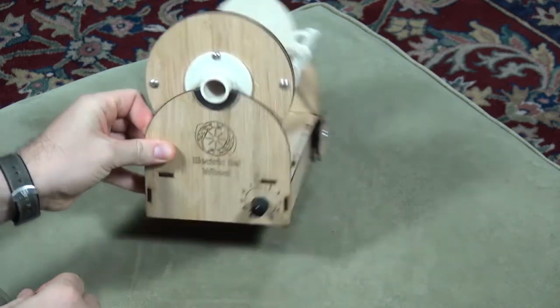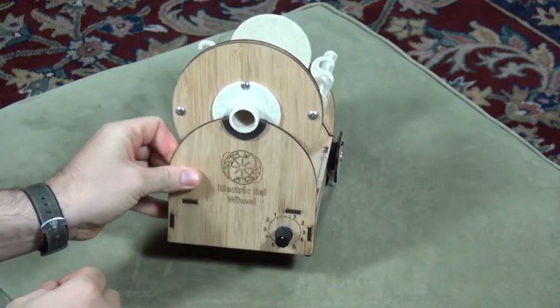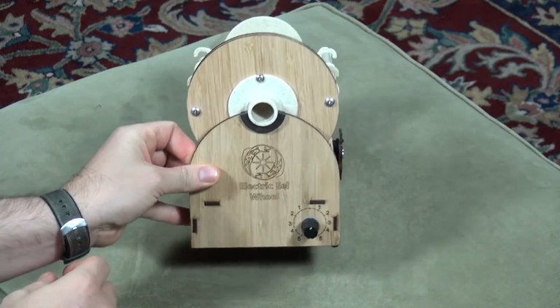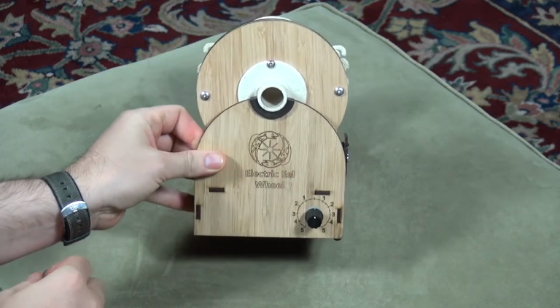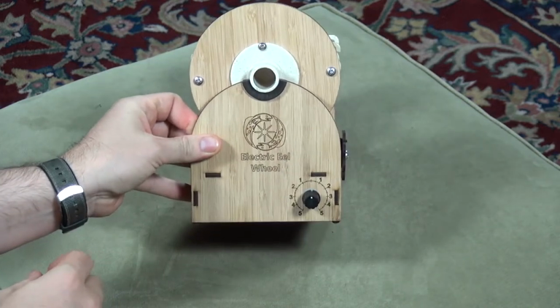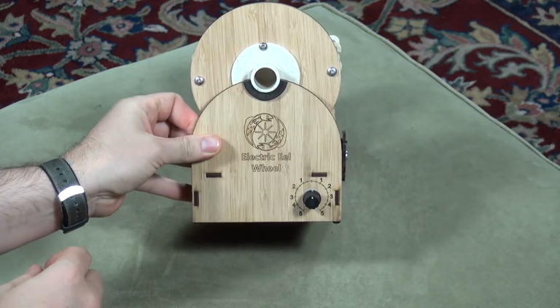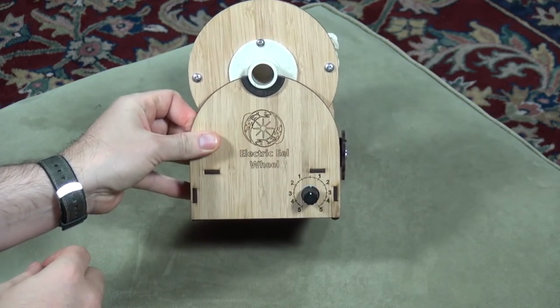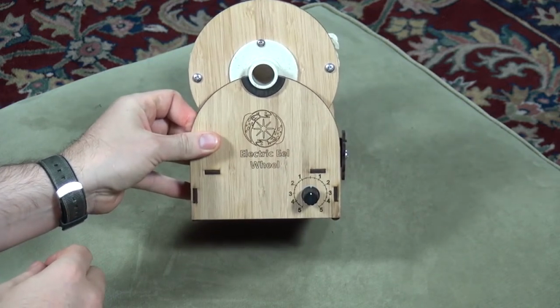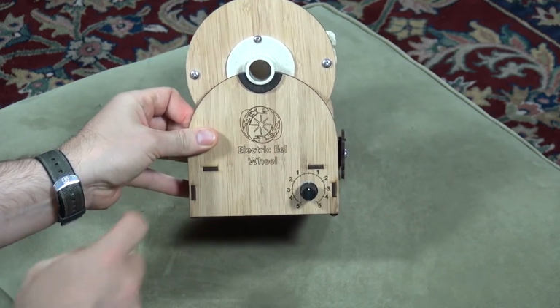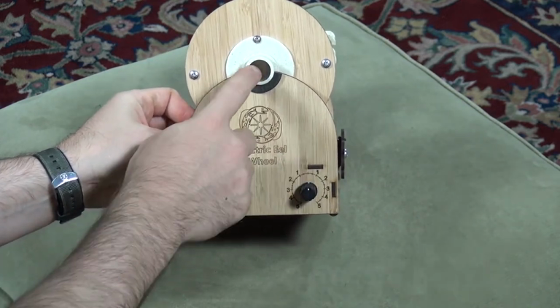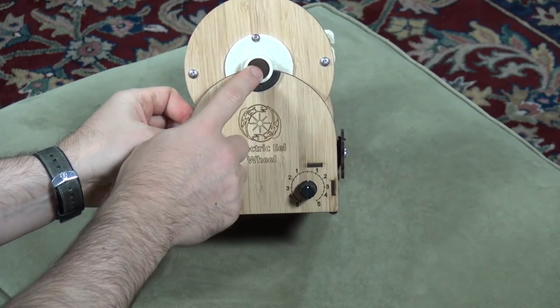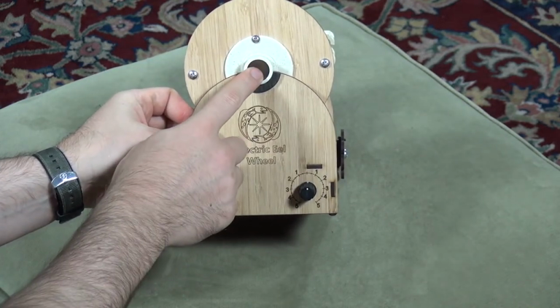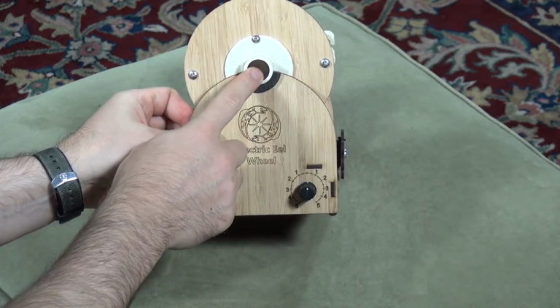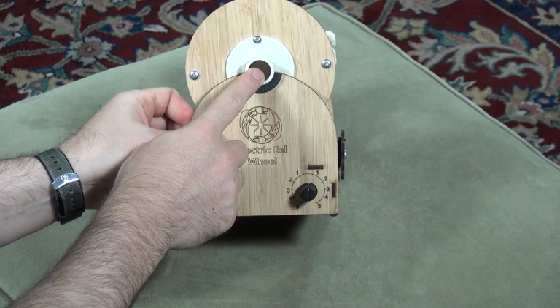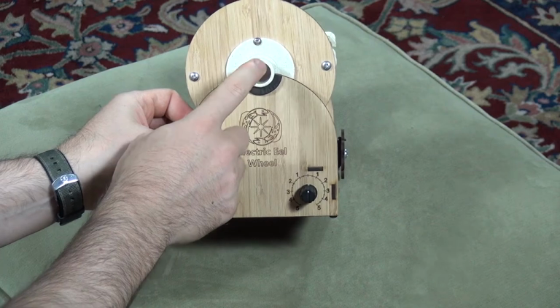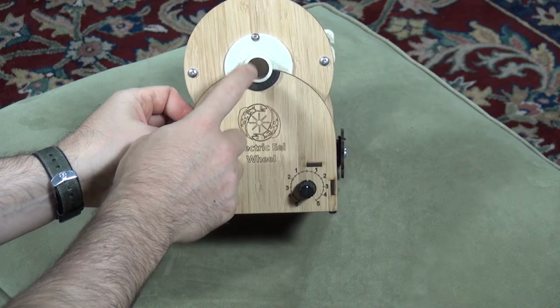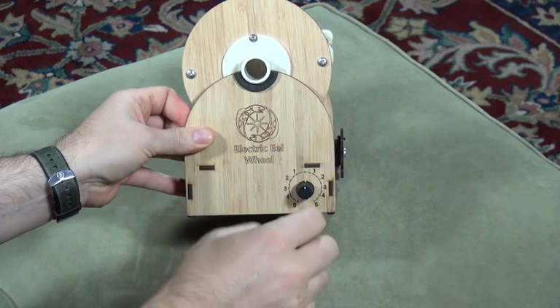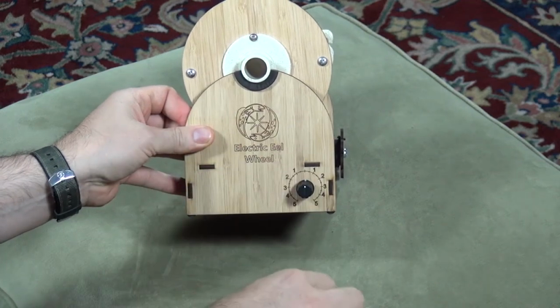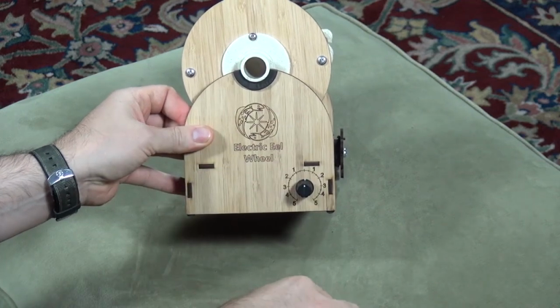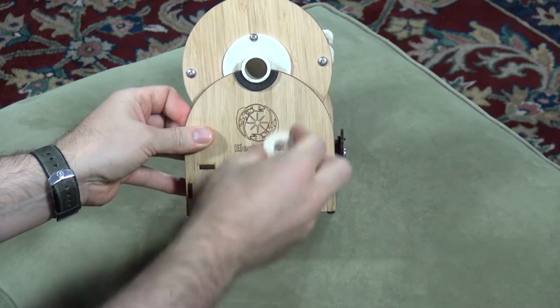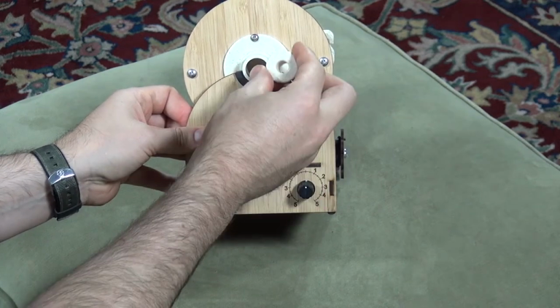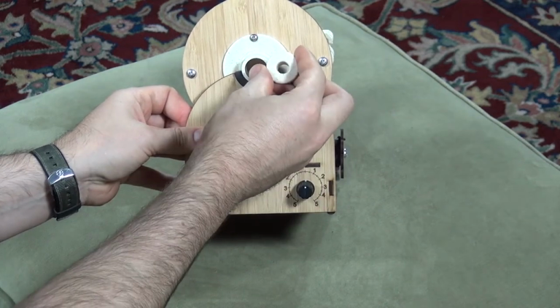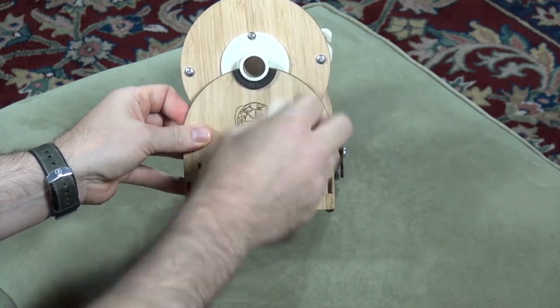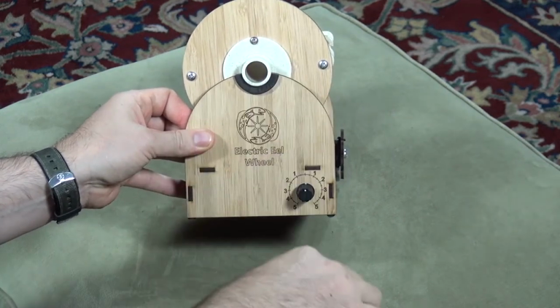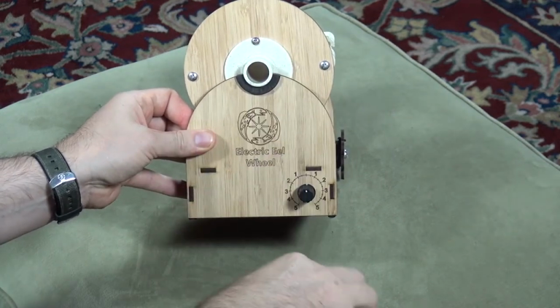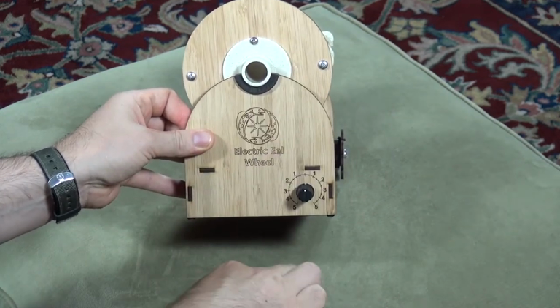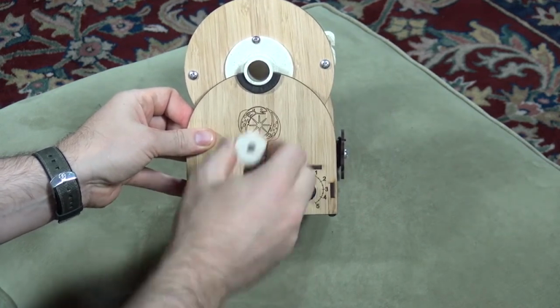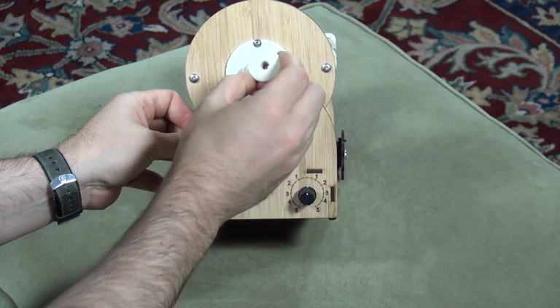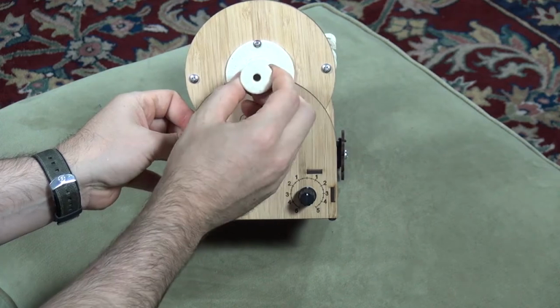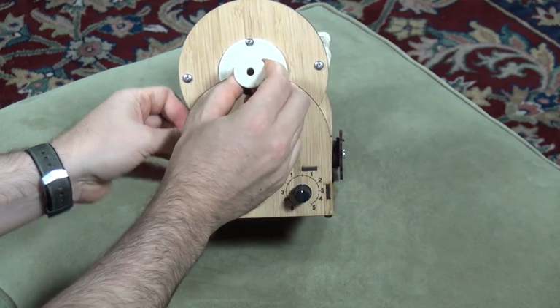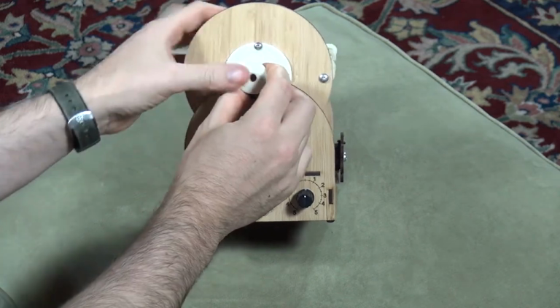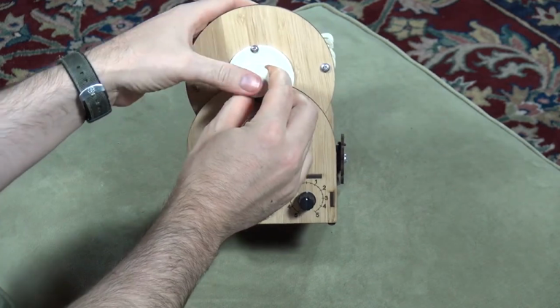Every wheel comes with three different orifice hole sizes. This is the large size for your super bulky yarn. Here's the medium one, and the small one for your lace weight yarn.